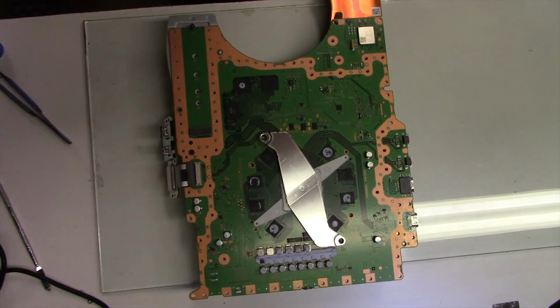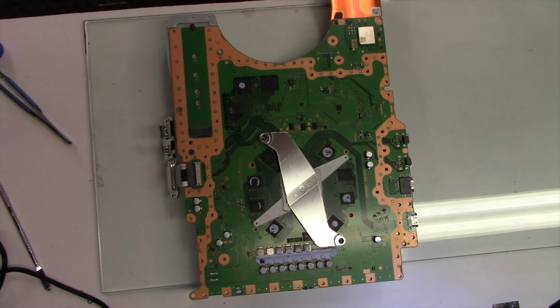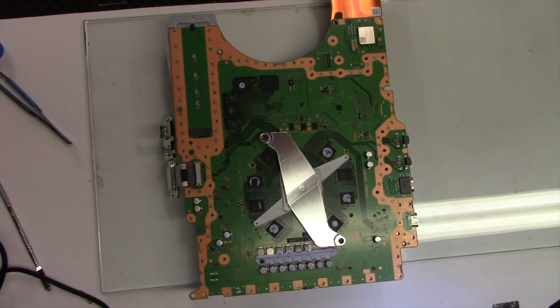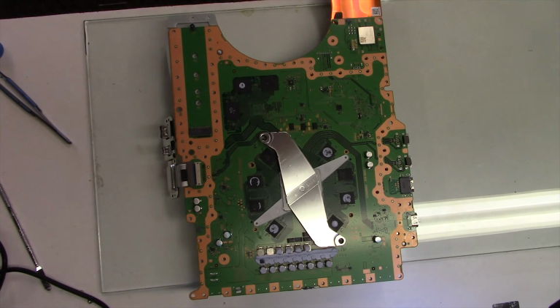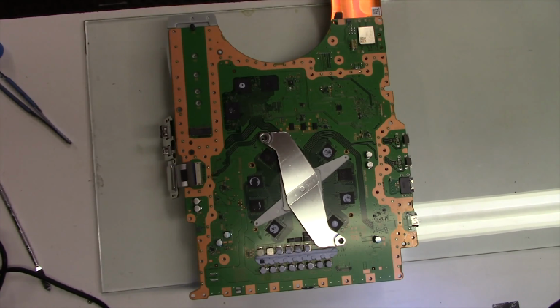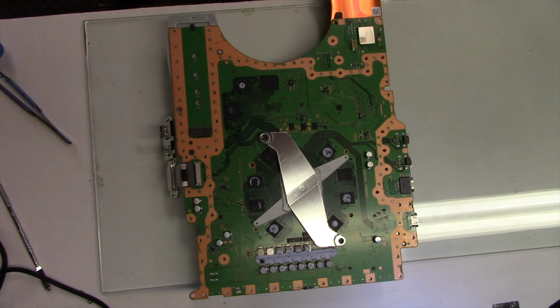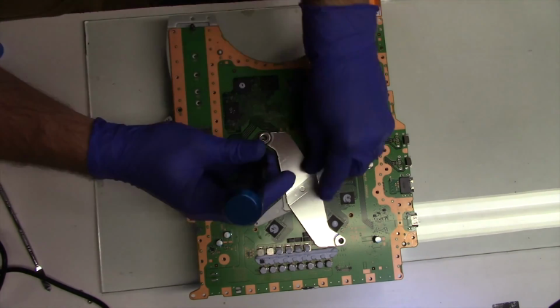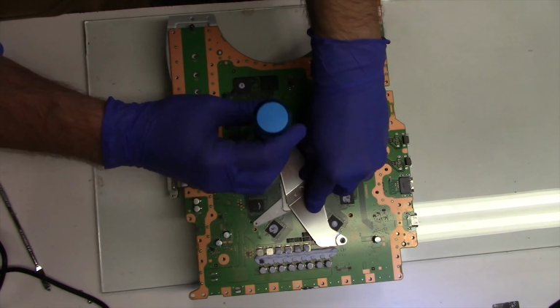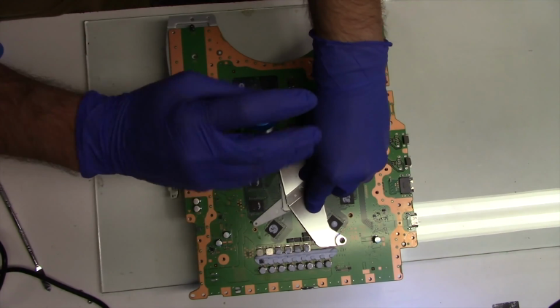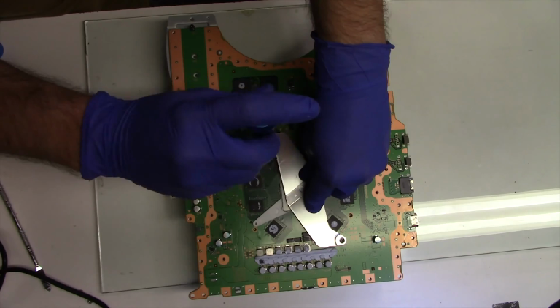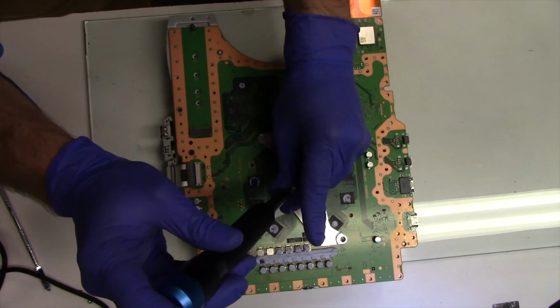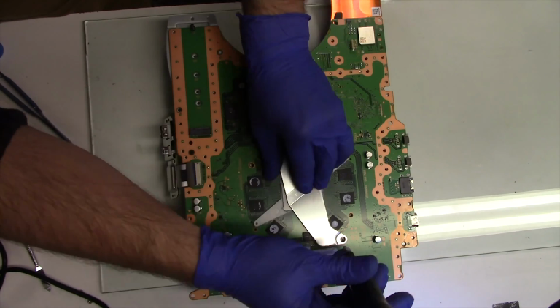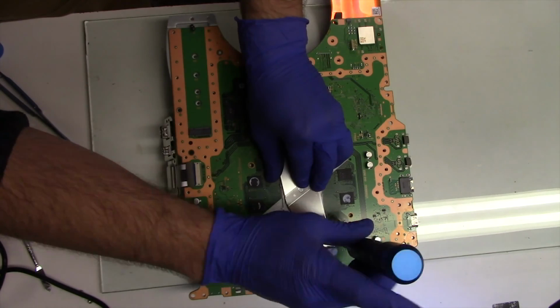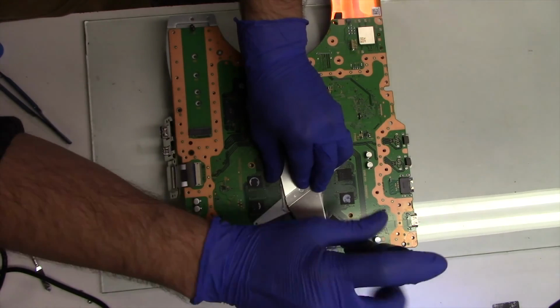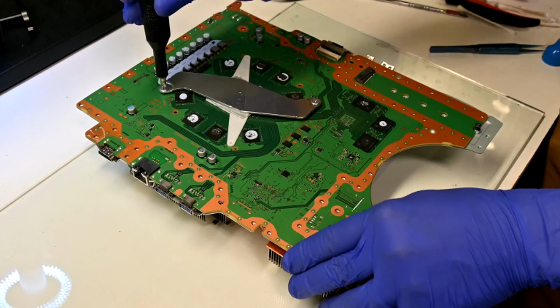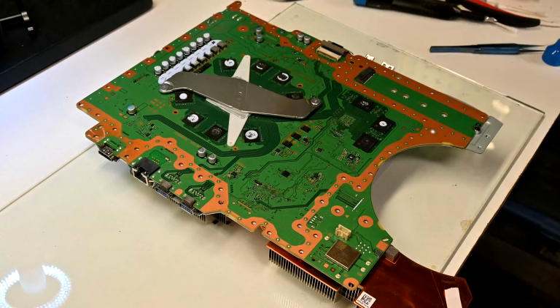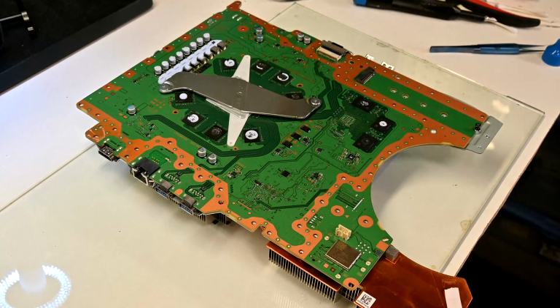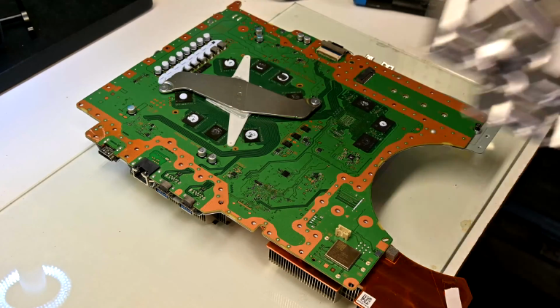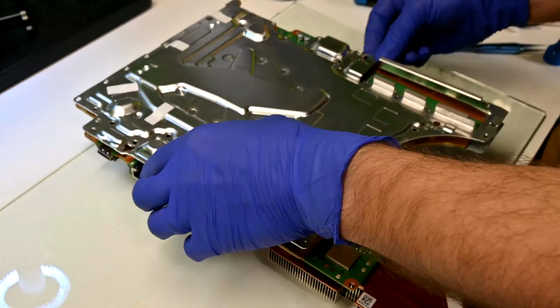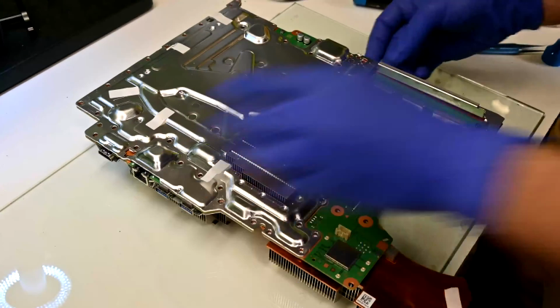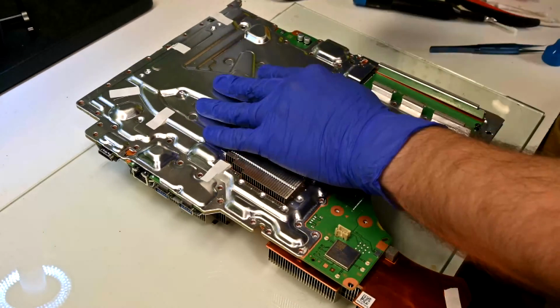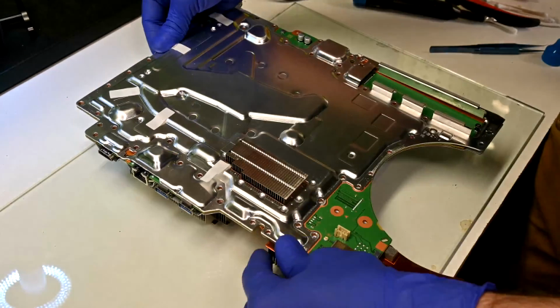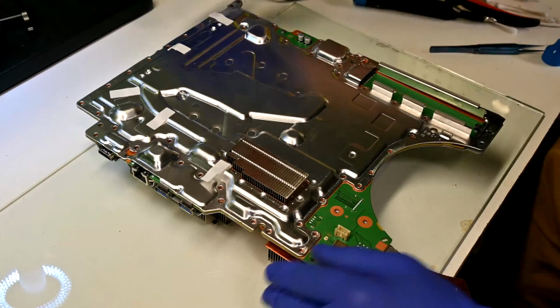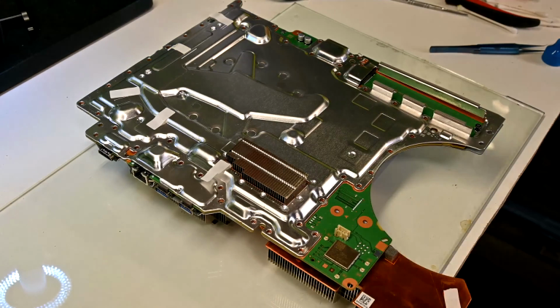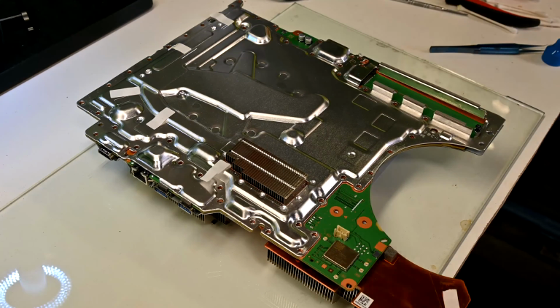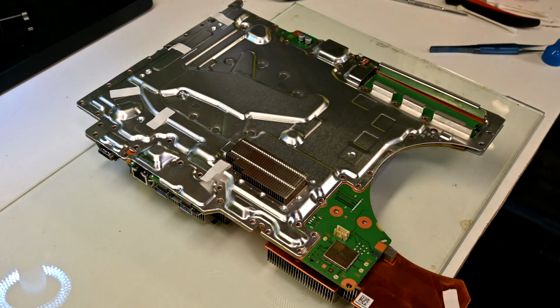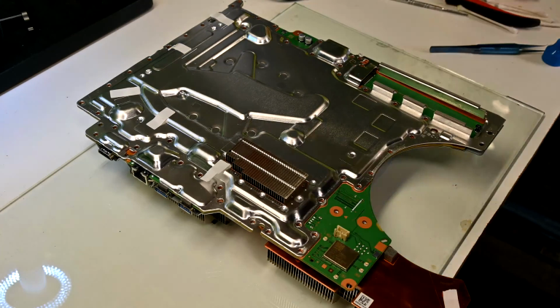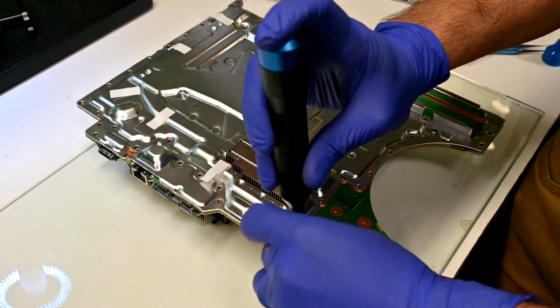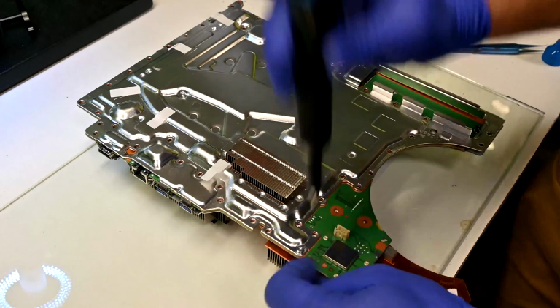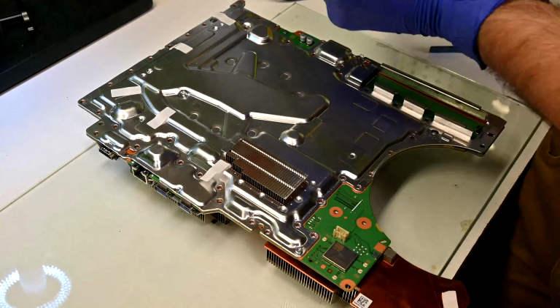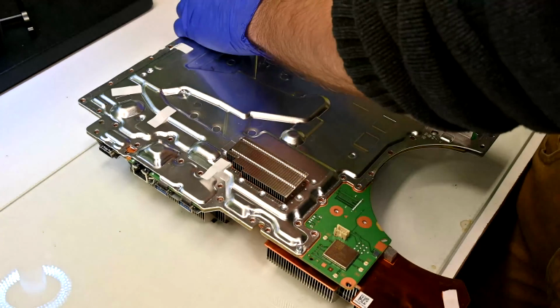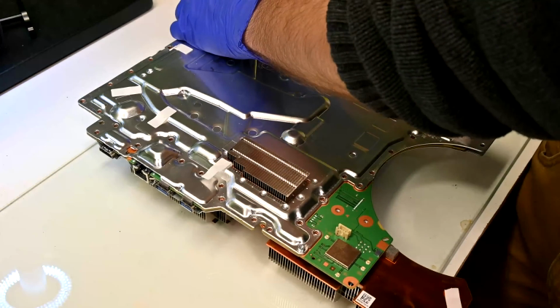When putting on the heat sink bracket, don't over-tighten or mis-thread the screws. Once you feel a strong resistance, you're done. Here come the many screws securing the grounding plate to the motherboard.